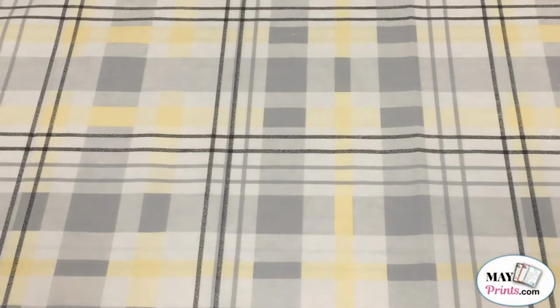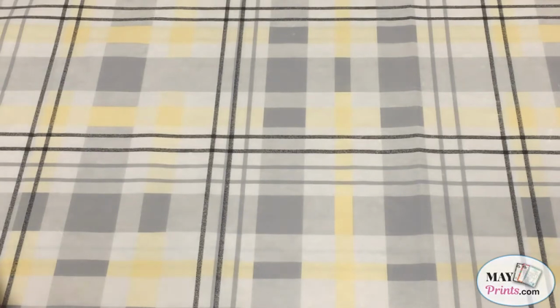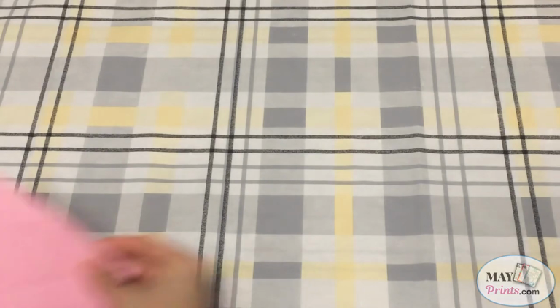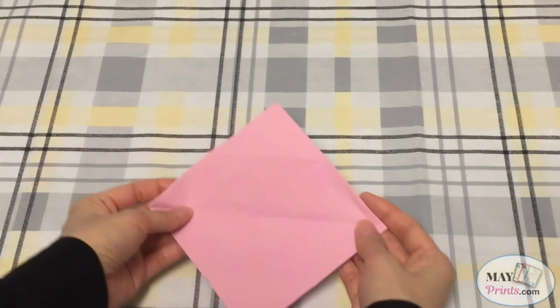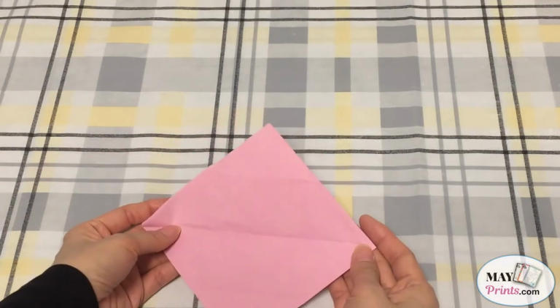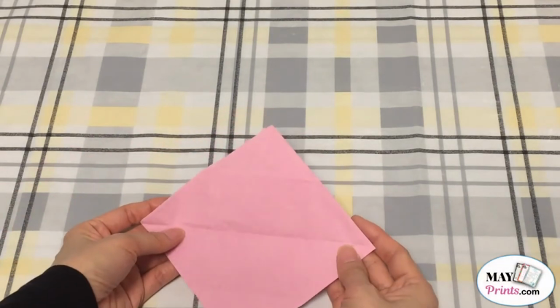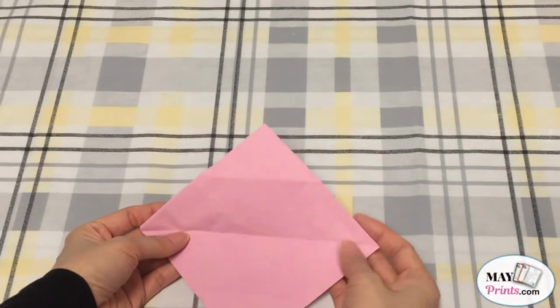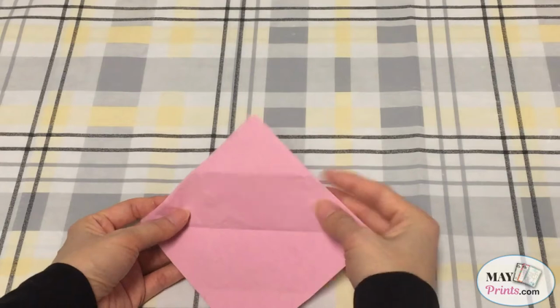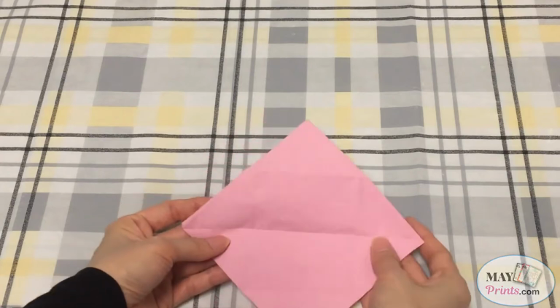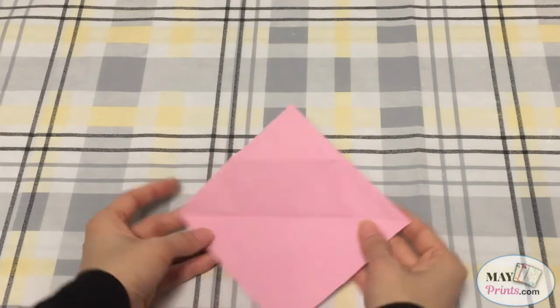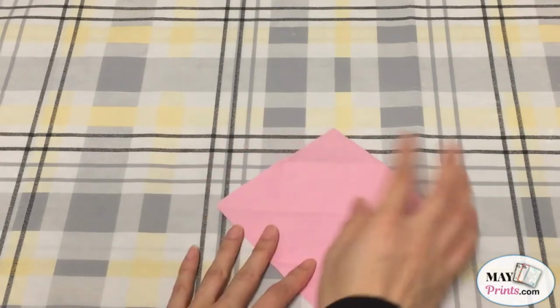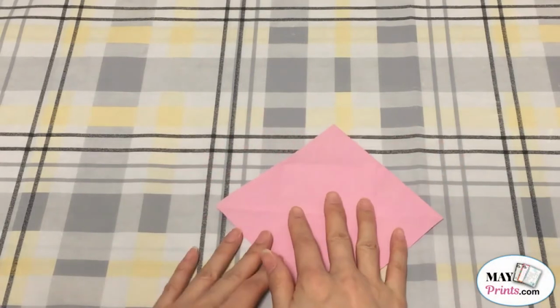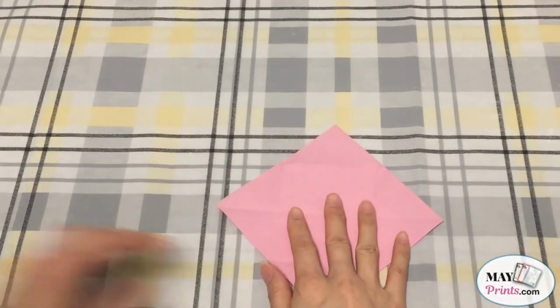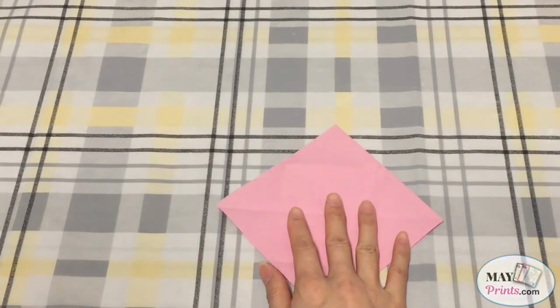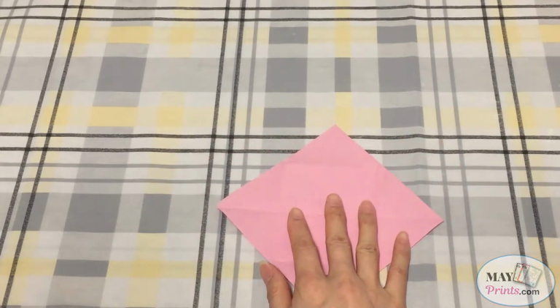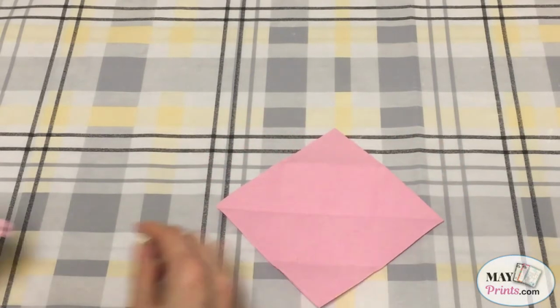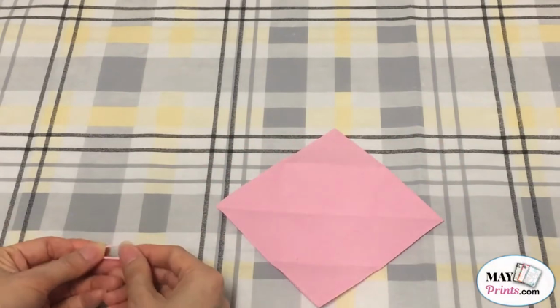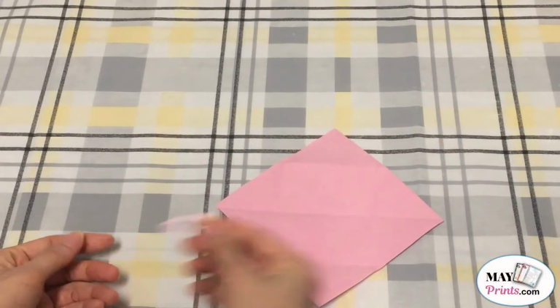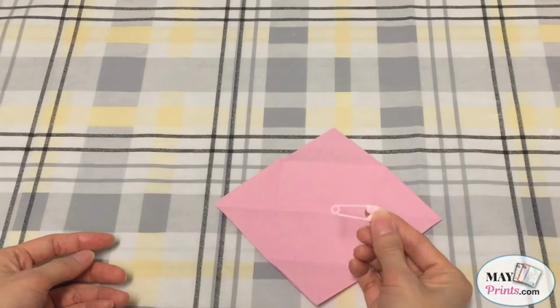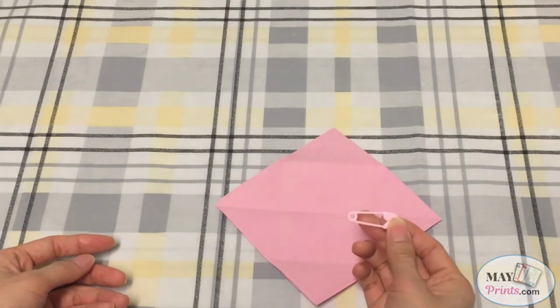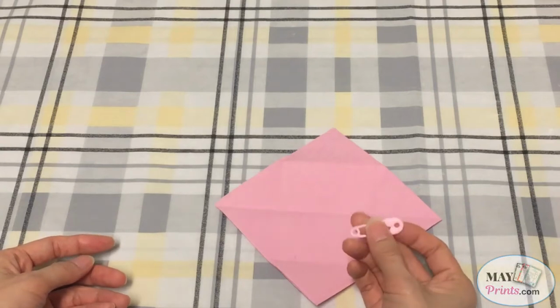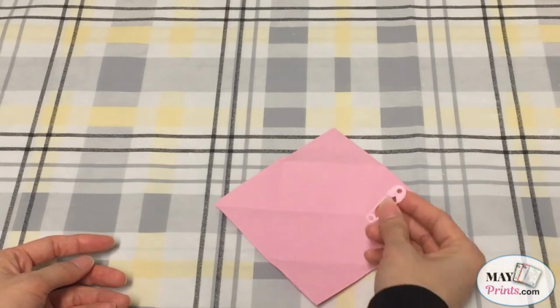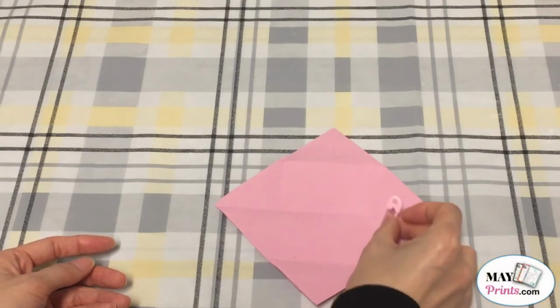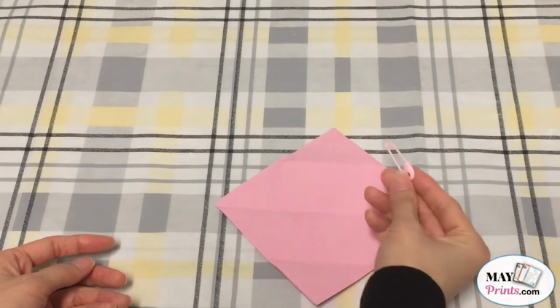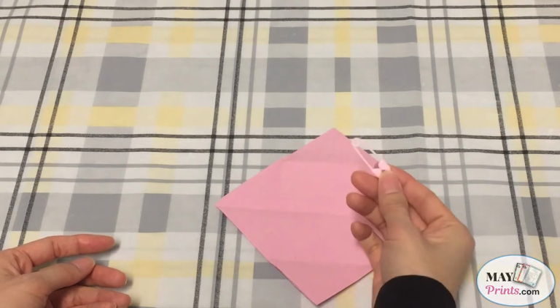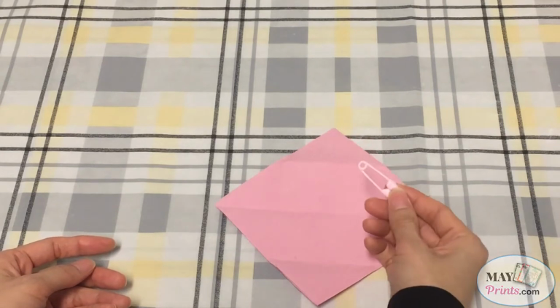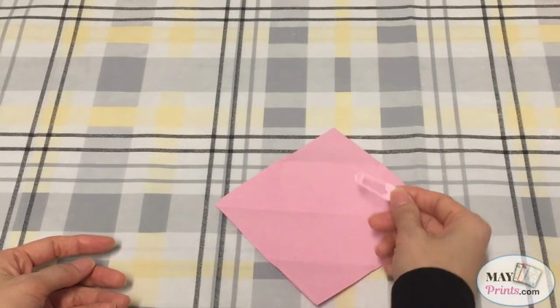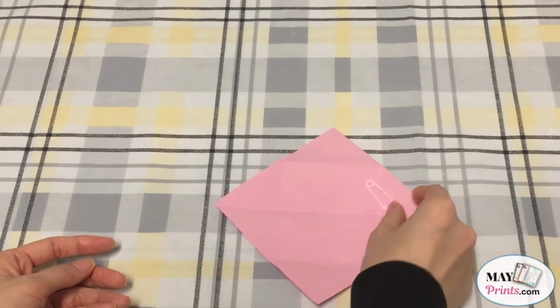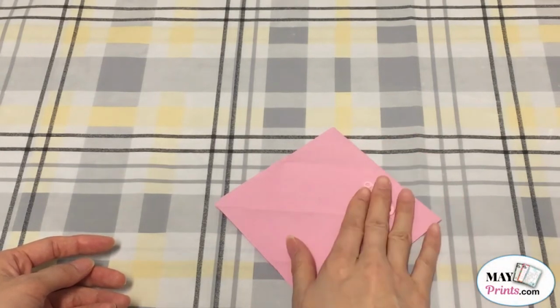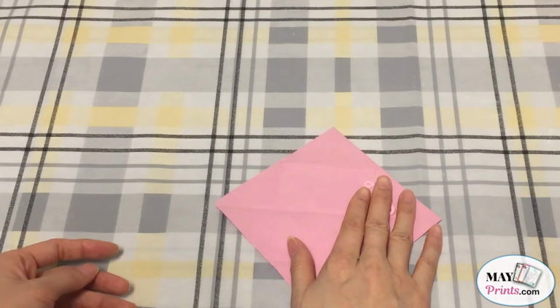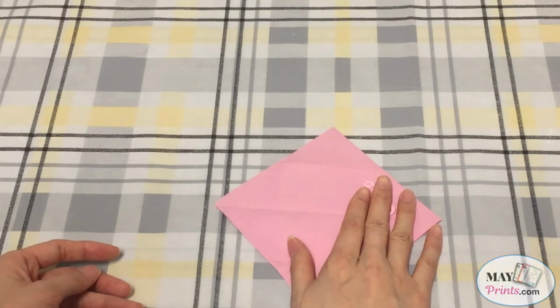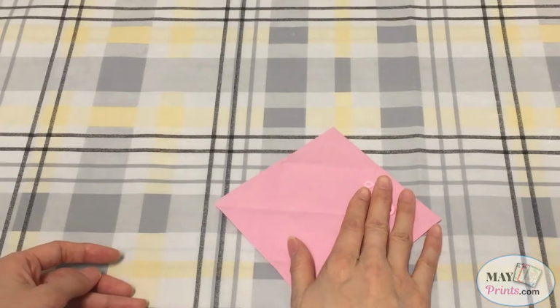First, you'll need a napkin. I got some pink napkins over here. Second, you'll need a plastic pen — another pink color pen to match for a baby girl diaper.